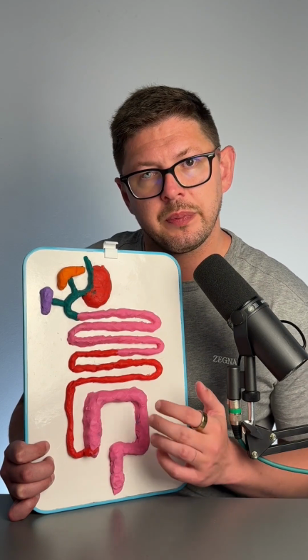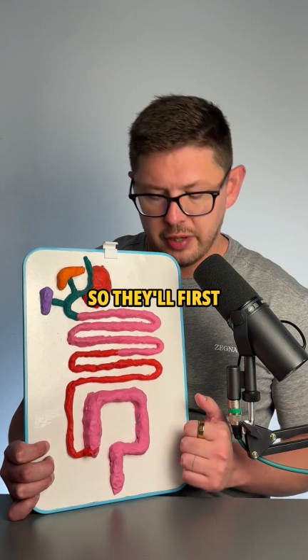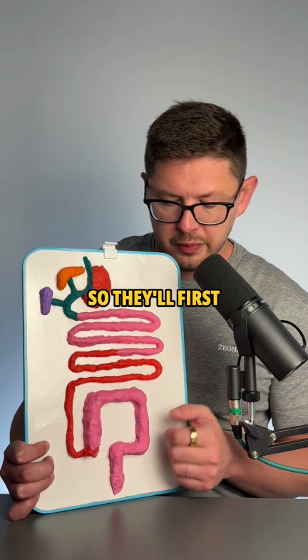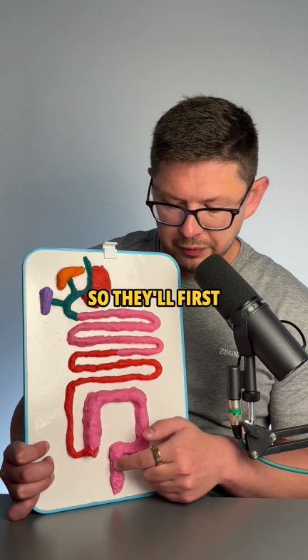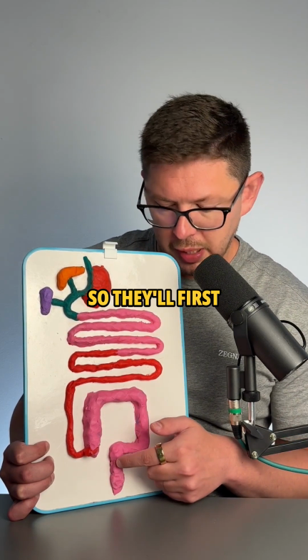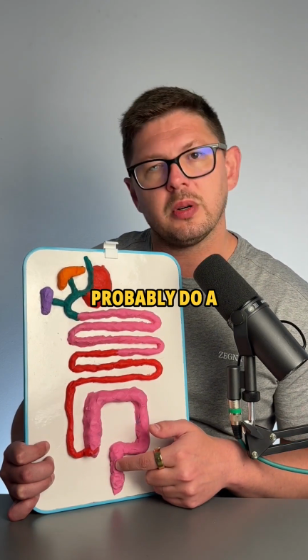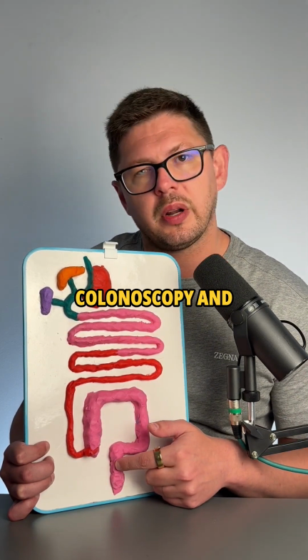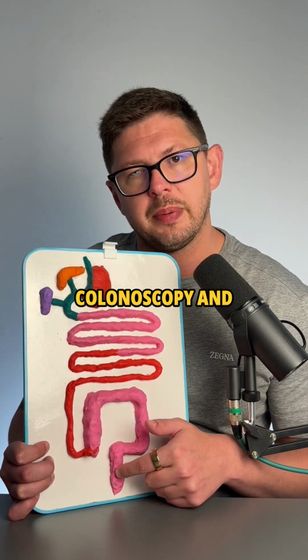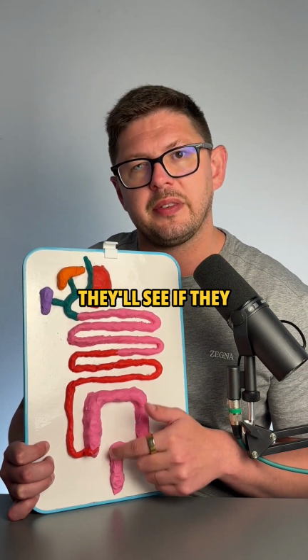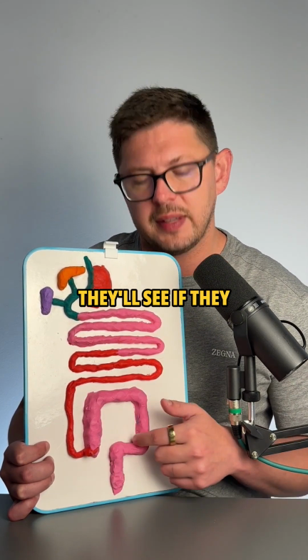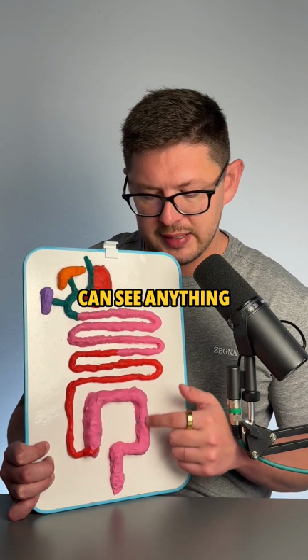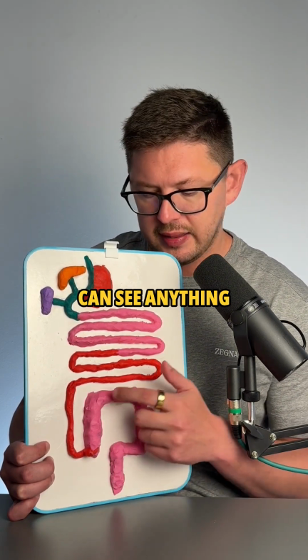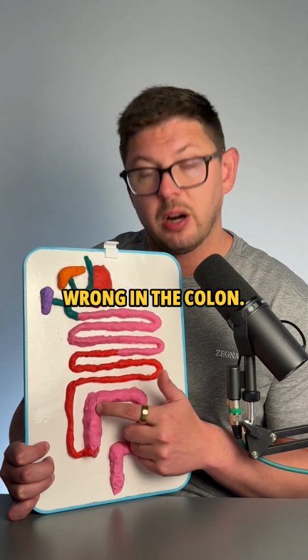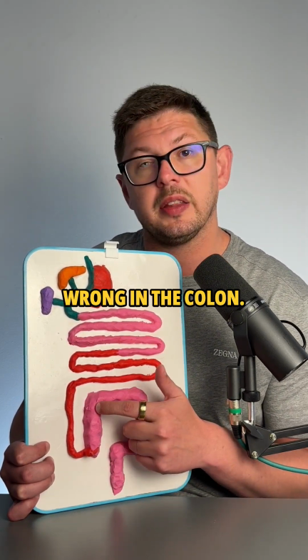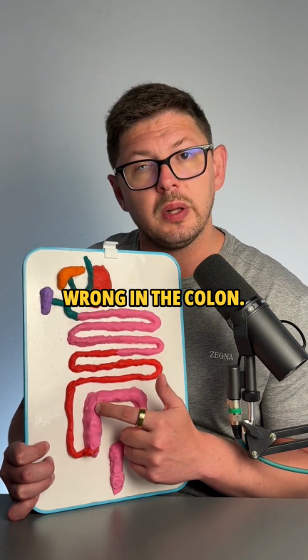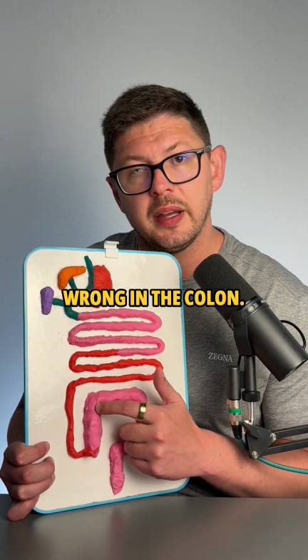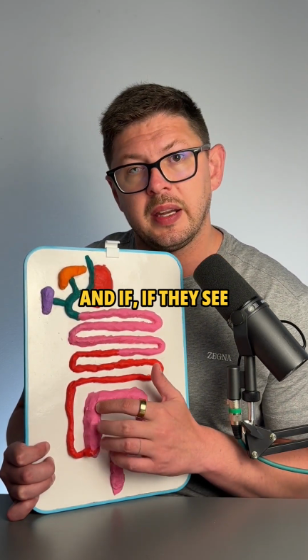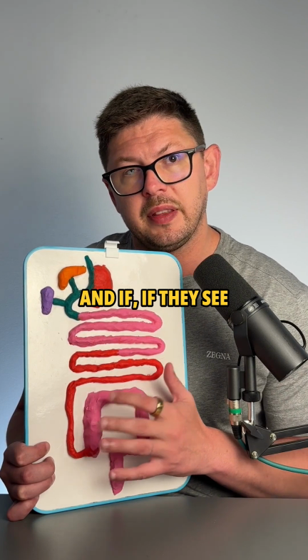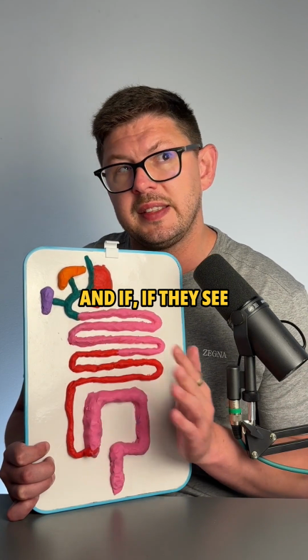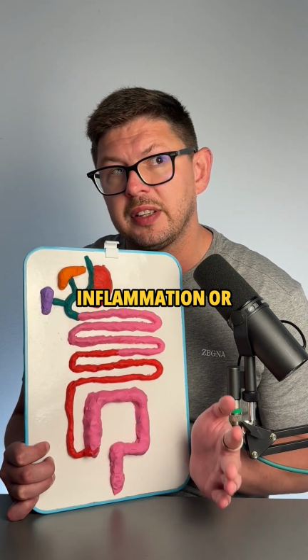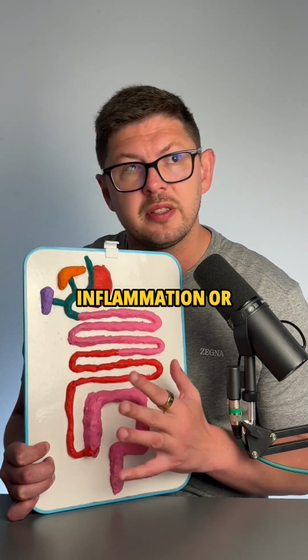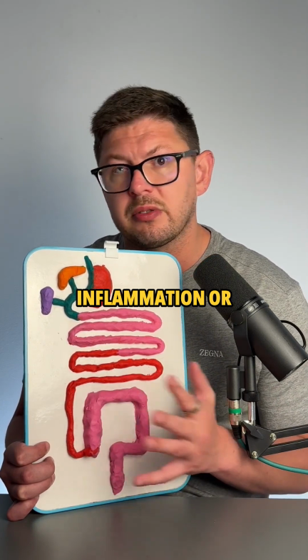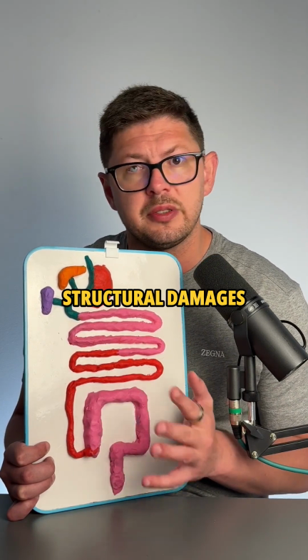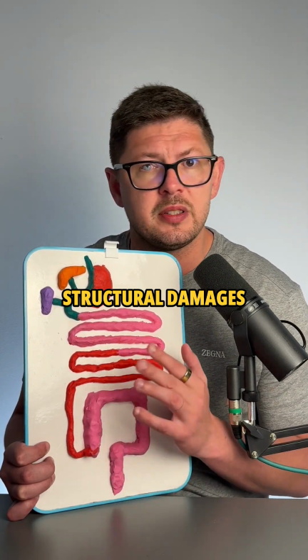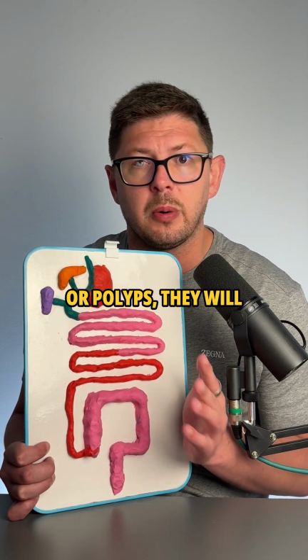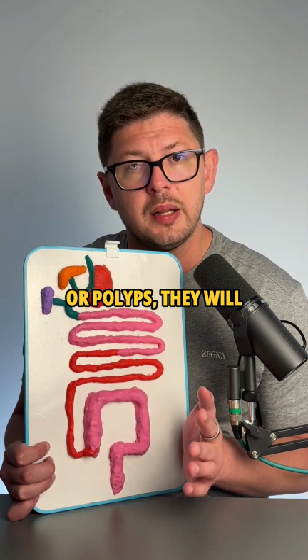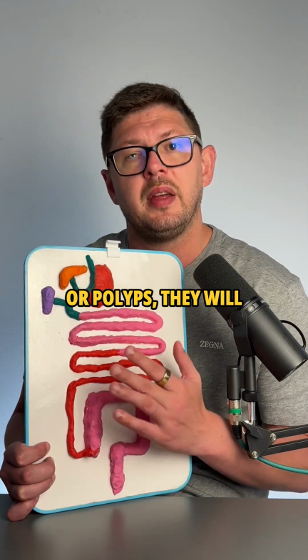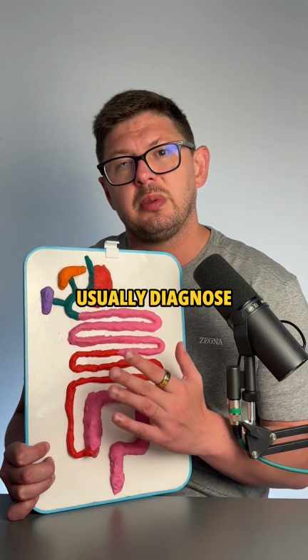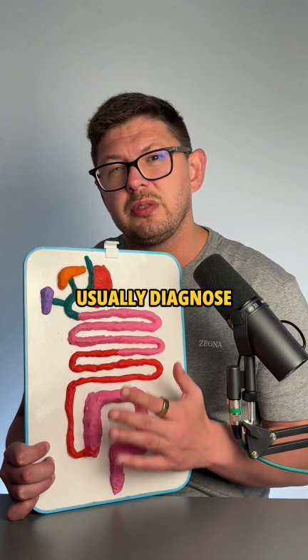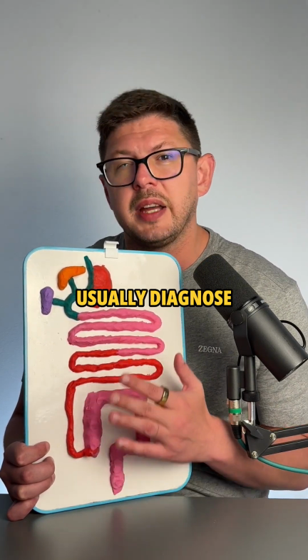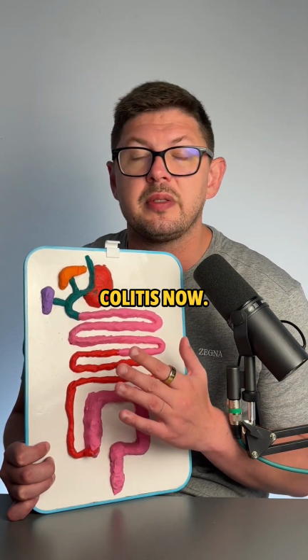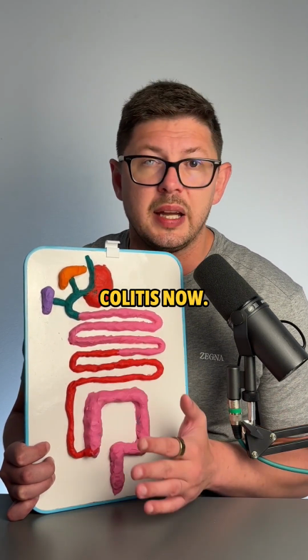They'll first probably do a colonoscopy to see if they can see anything wrong in the colon. And if they see inflammation, structural damage, or polyps, they will usually diagnose colitis.